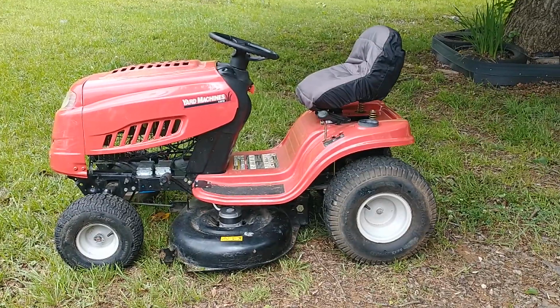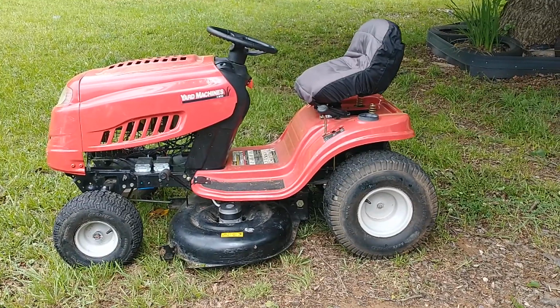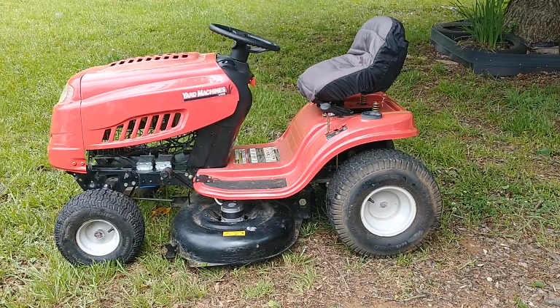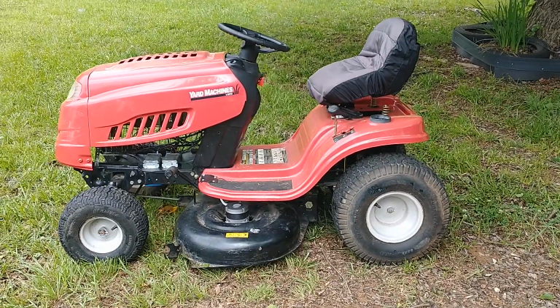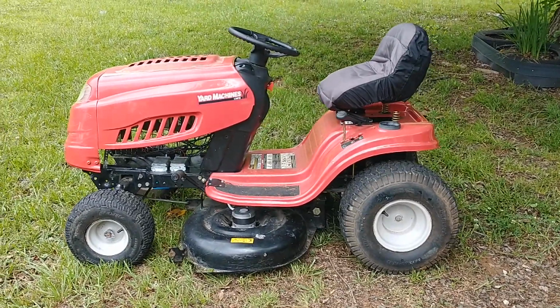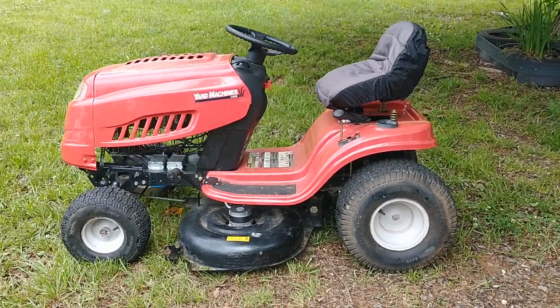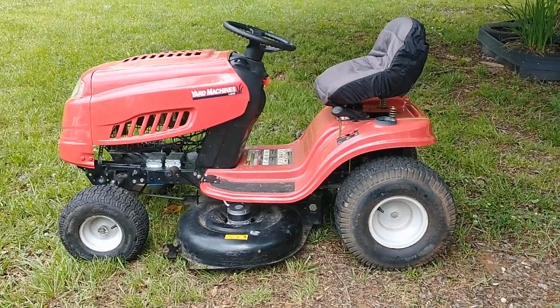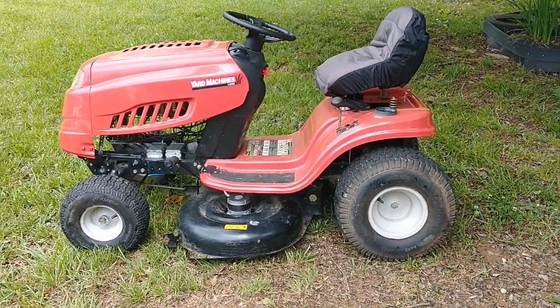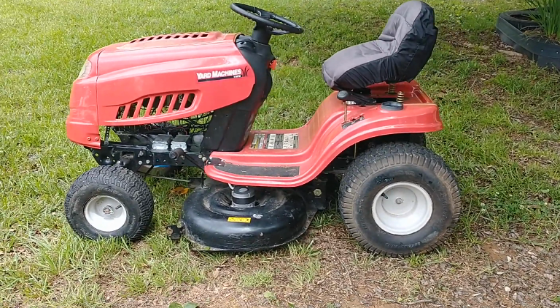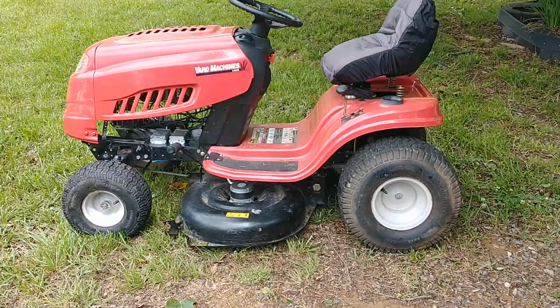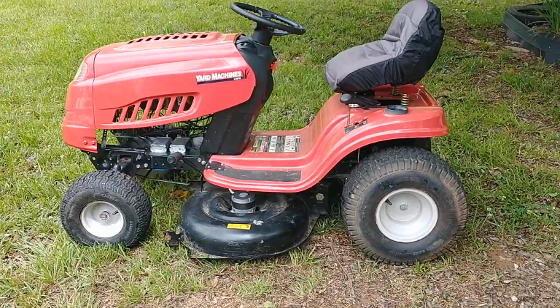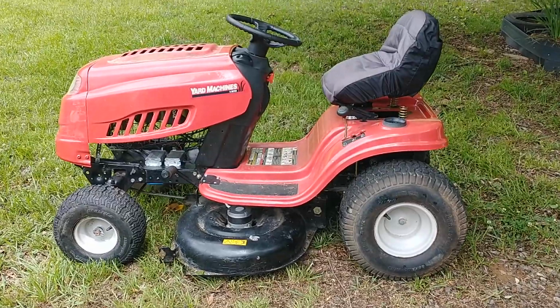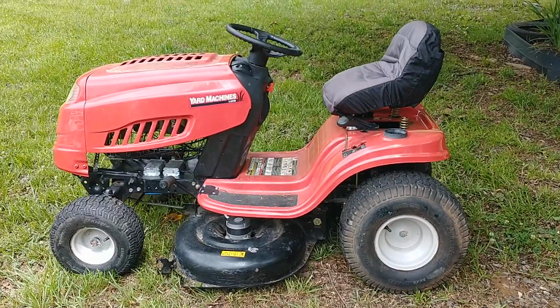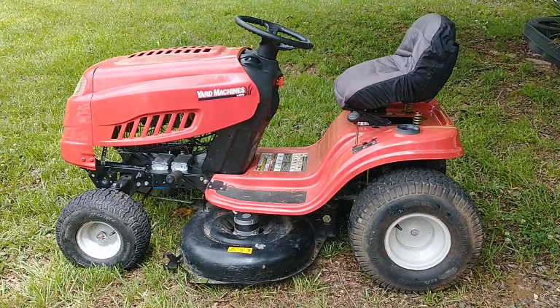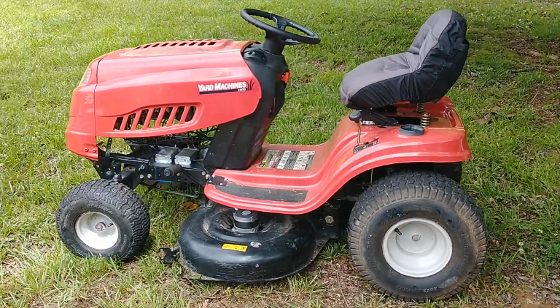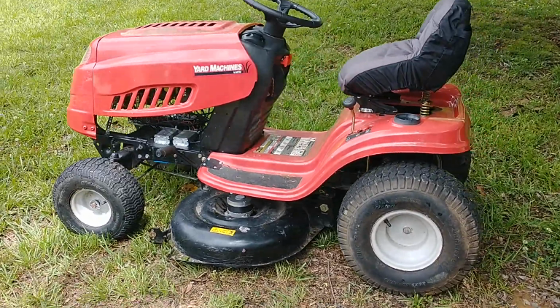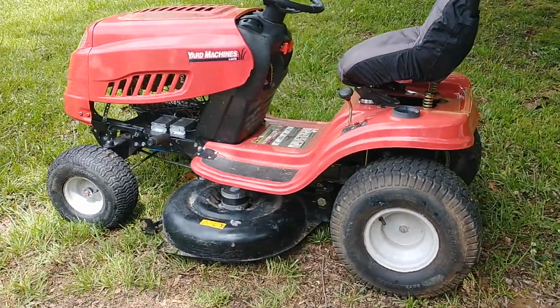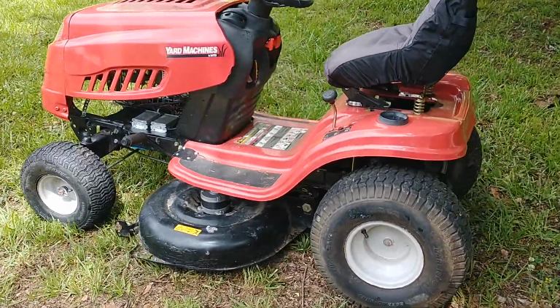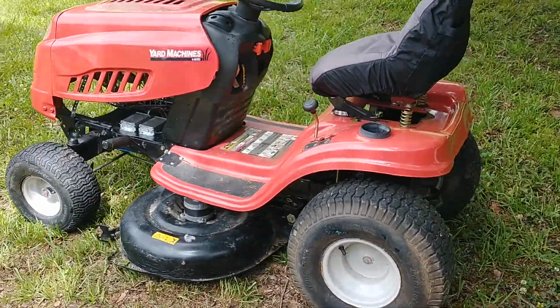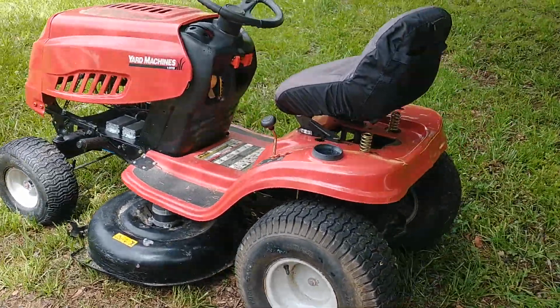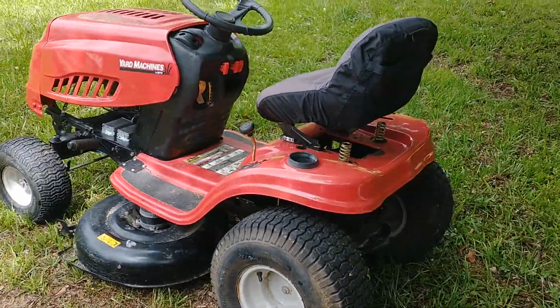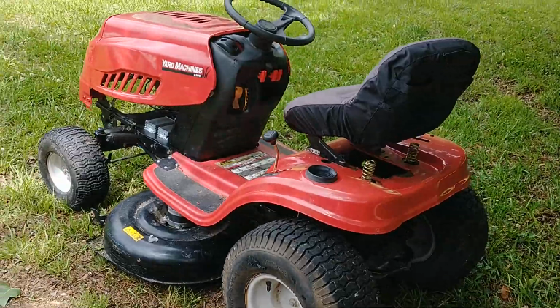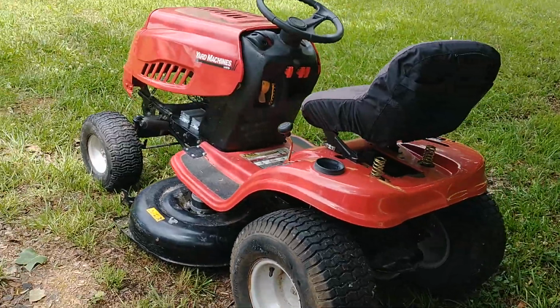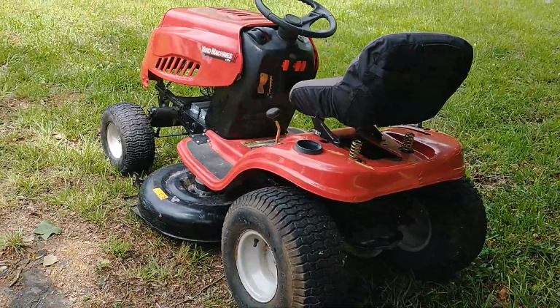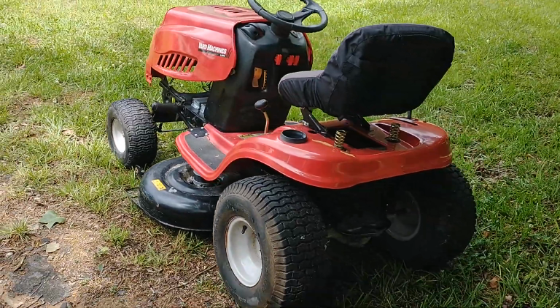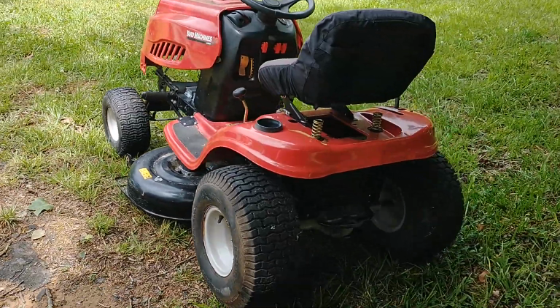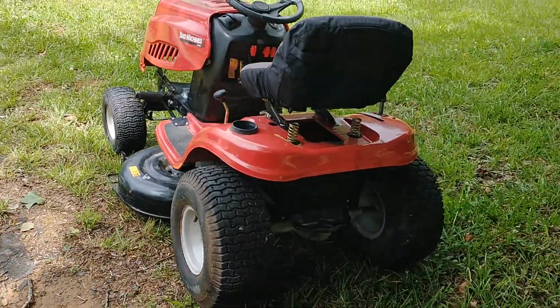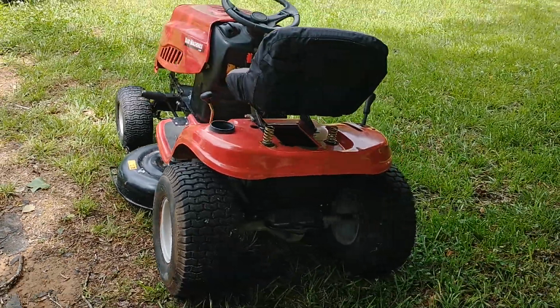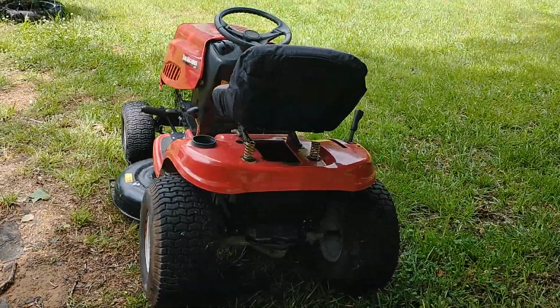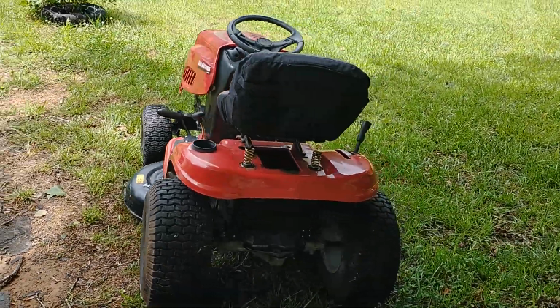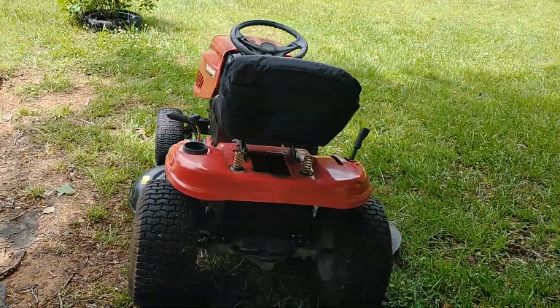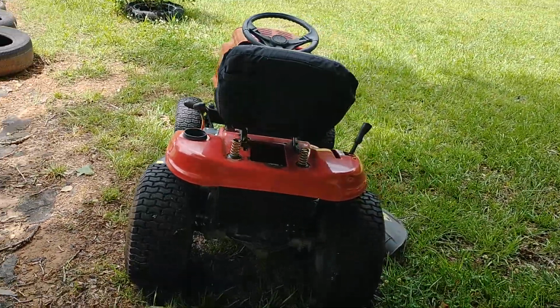Here we have a Yard Machines 42-inch riding mower that's been converted to electric. I'll give you a walk around first — it doesn't look much different than it did before, other than some odd switches.